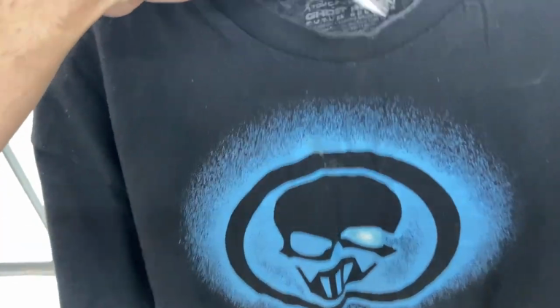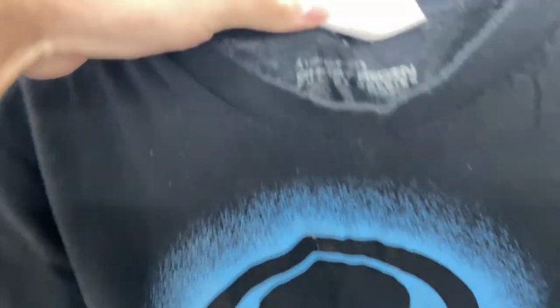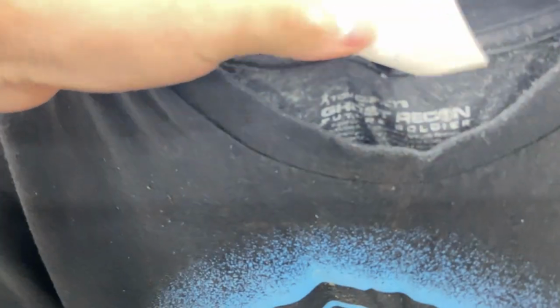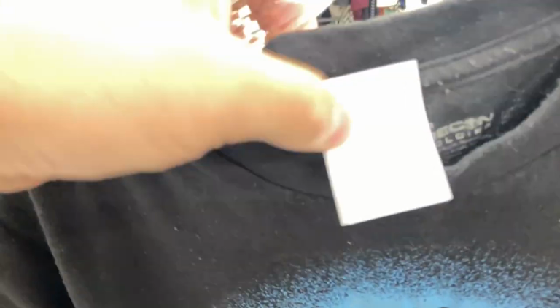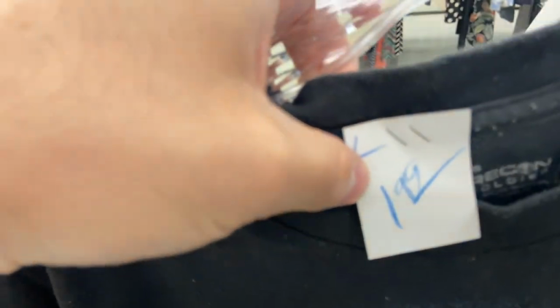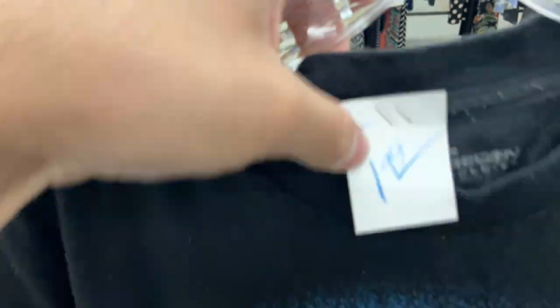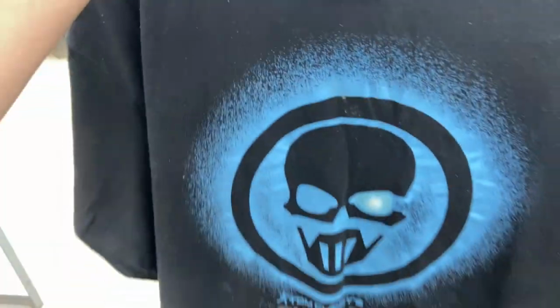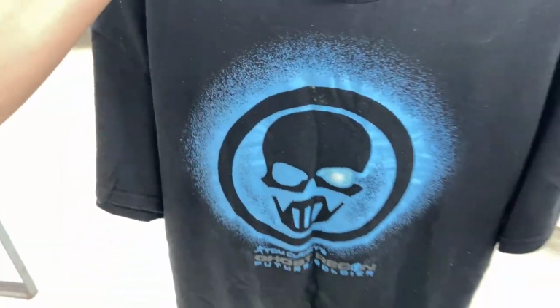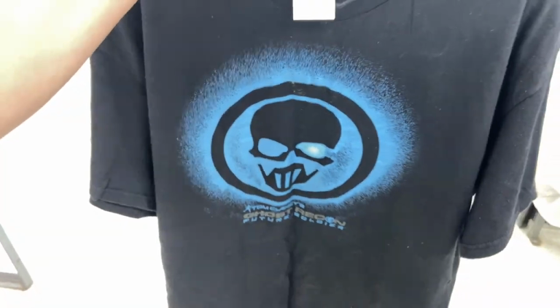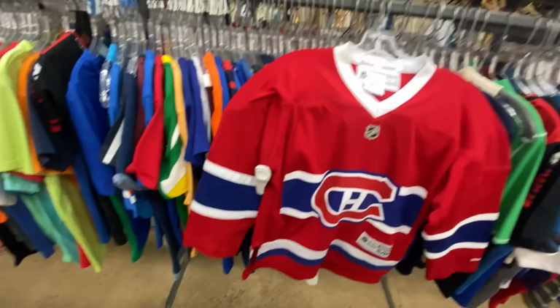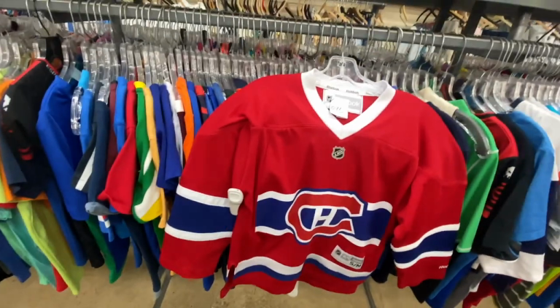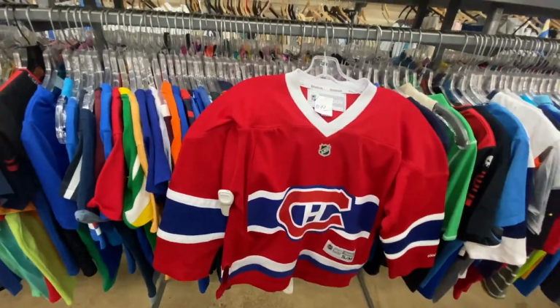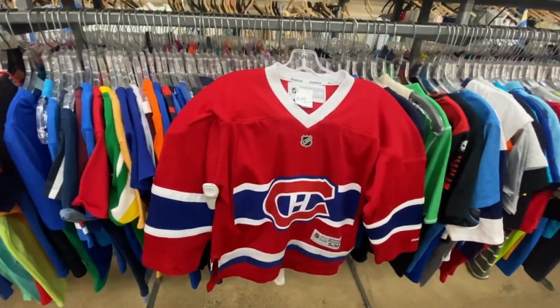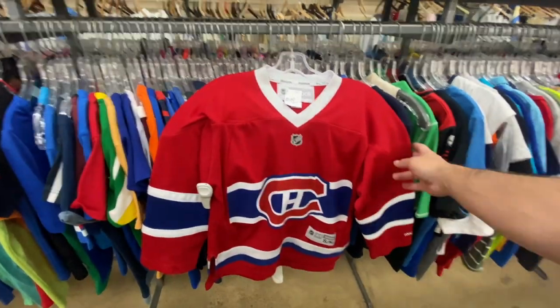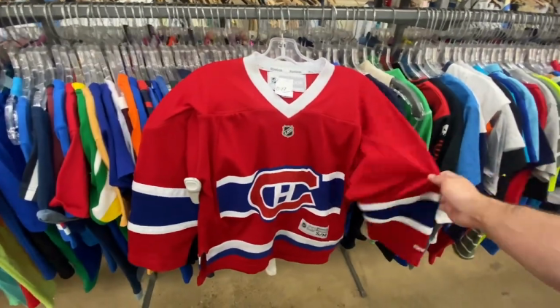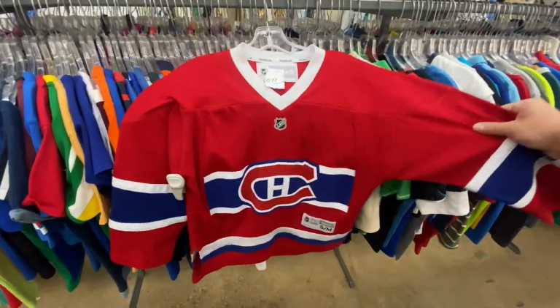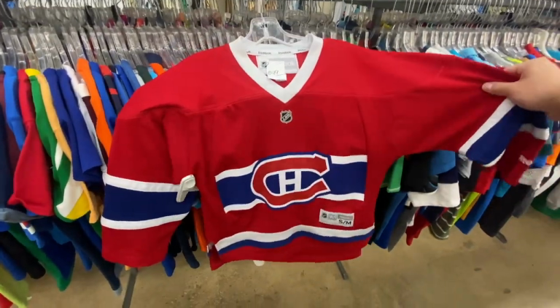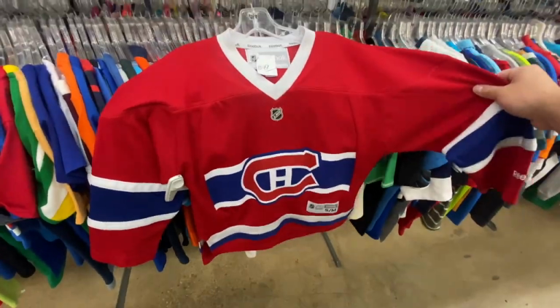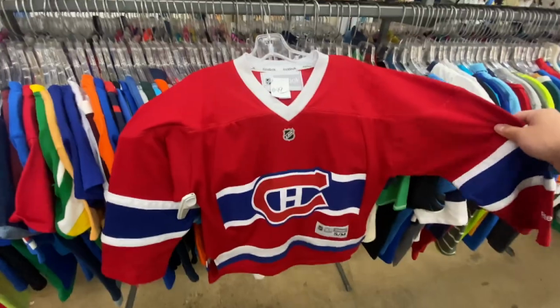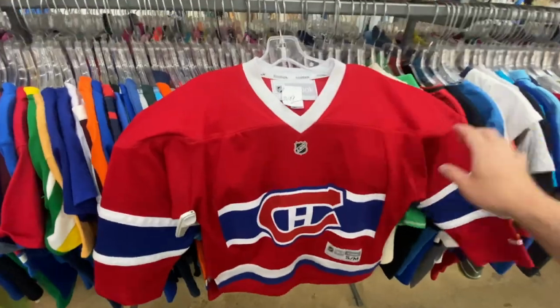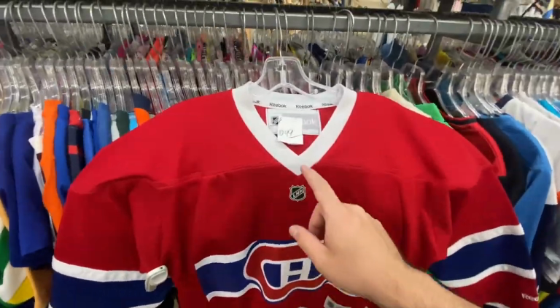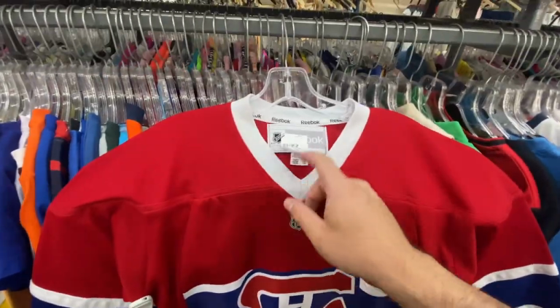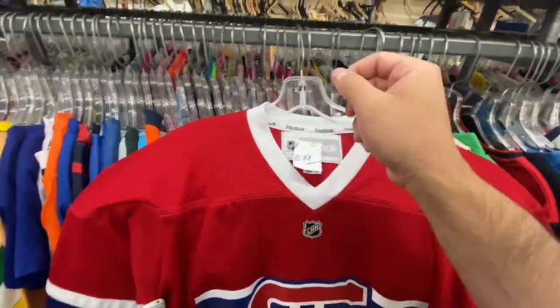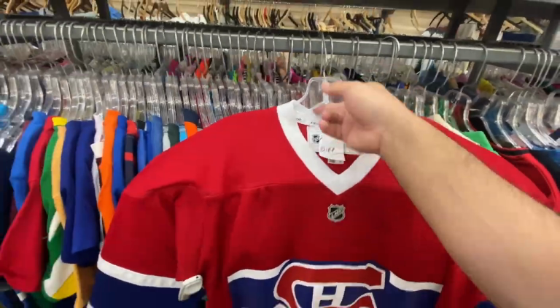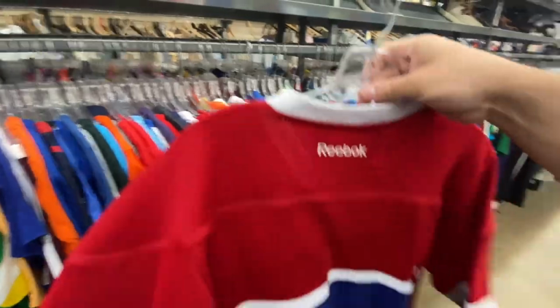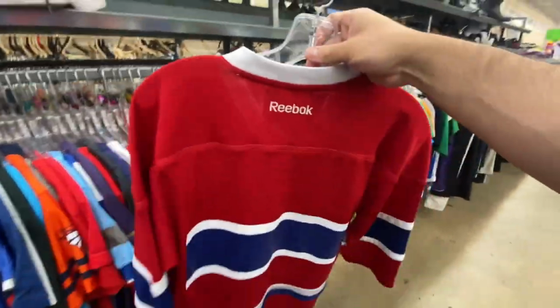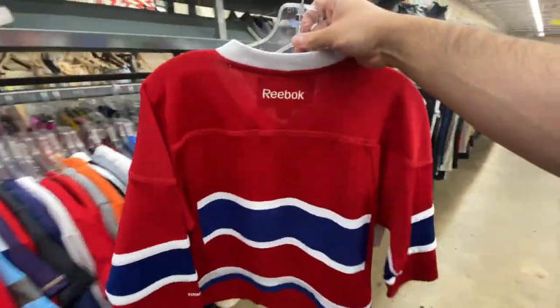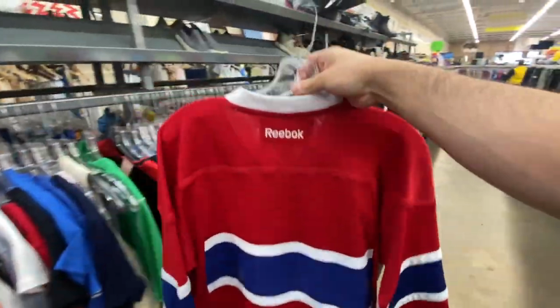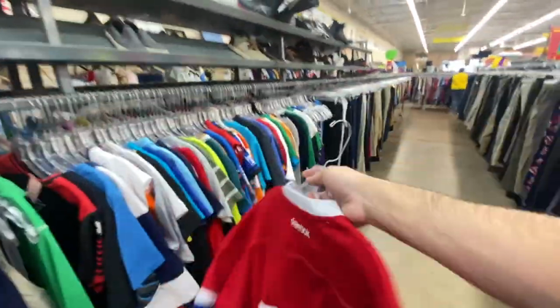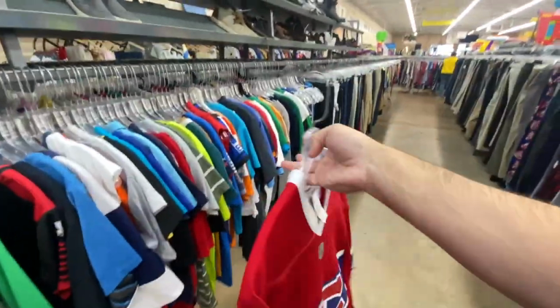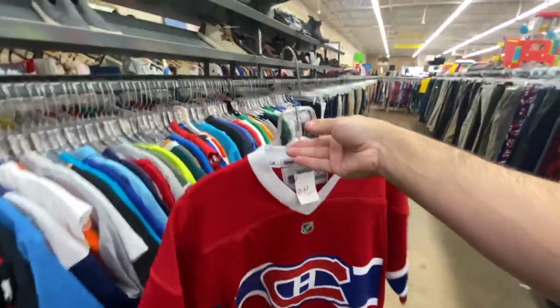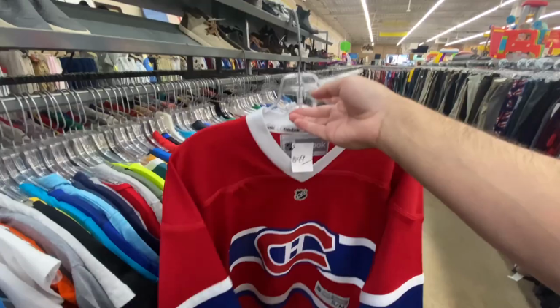Found this Ghost Recon Future Soldier tee for $1.99, size large. The Montreal Canadians jersey is a youth small unfortunately — they want $6.99. Maybe if it had a player on the back I'd grab it, but I think that's a little too much for a kid's jersey.